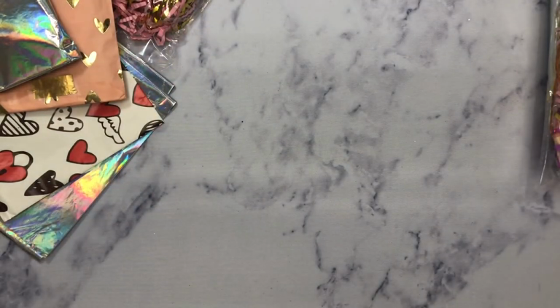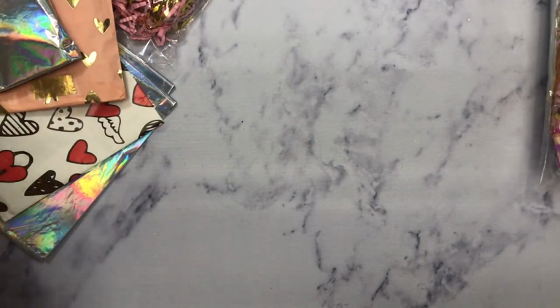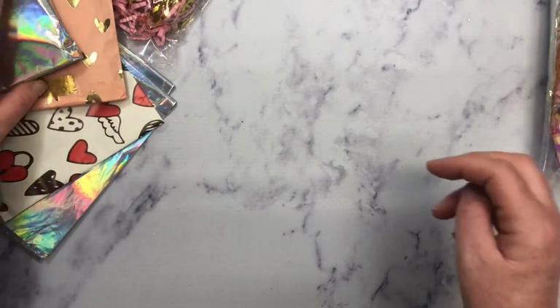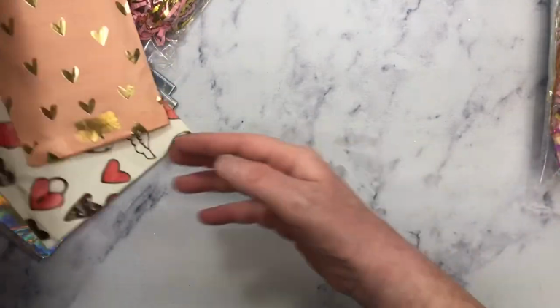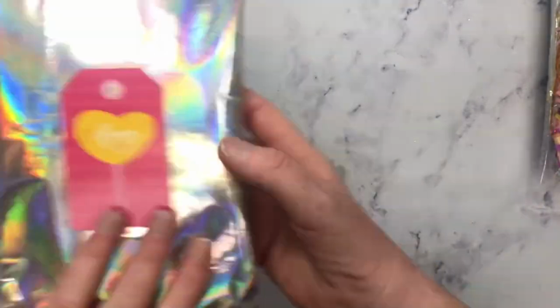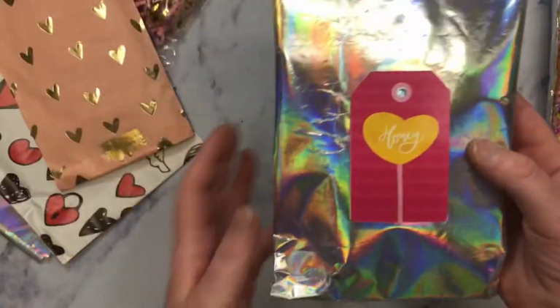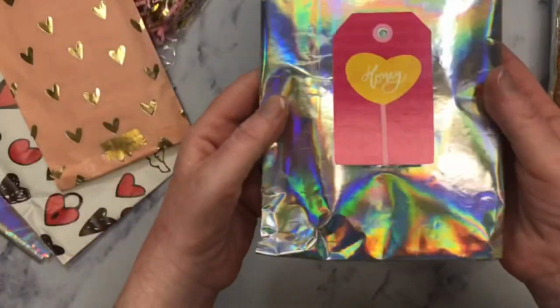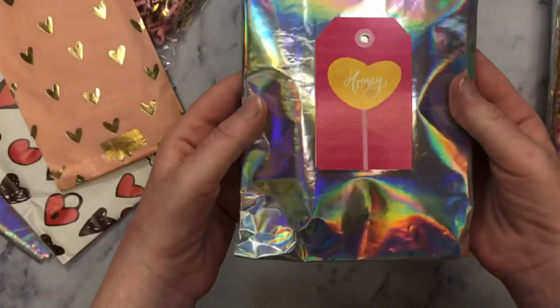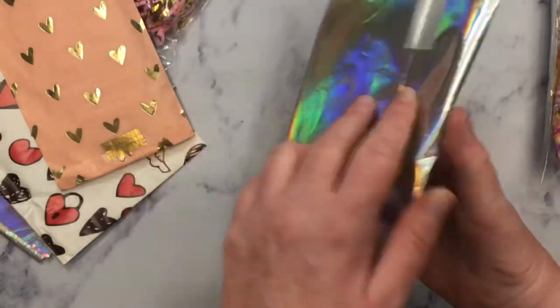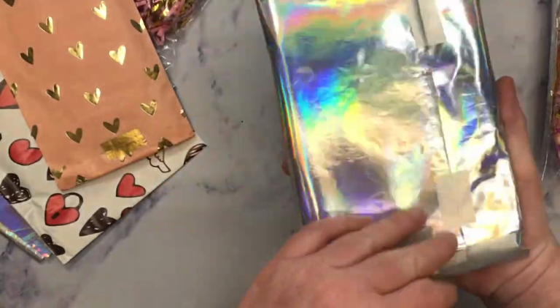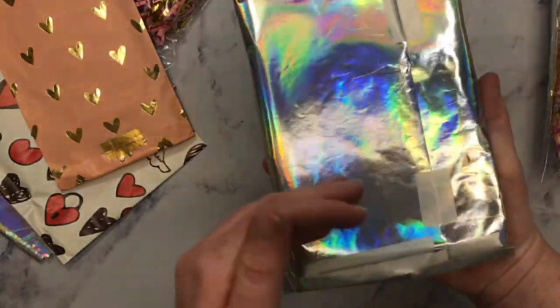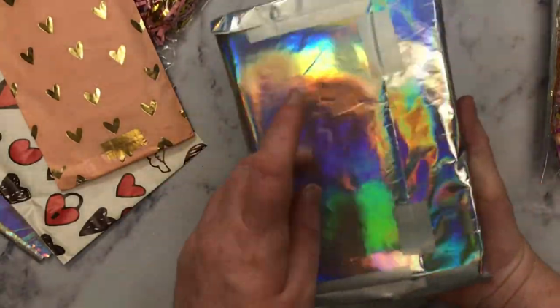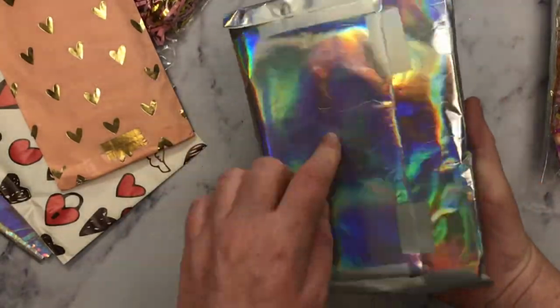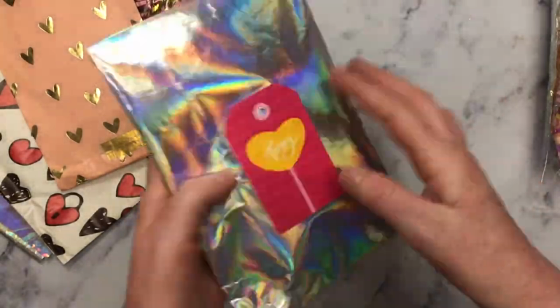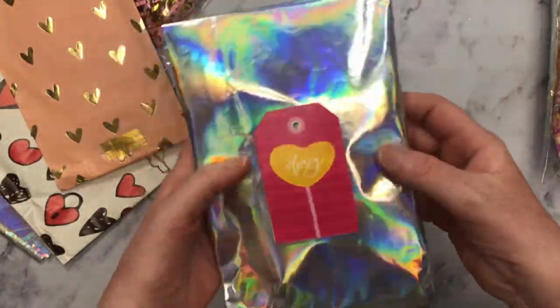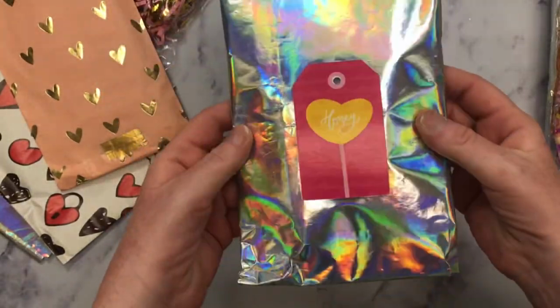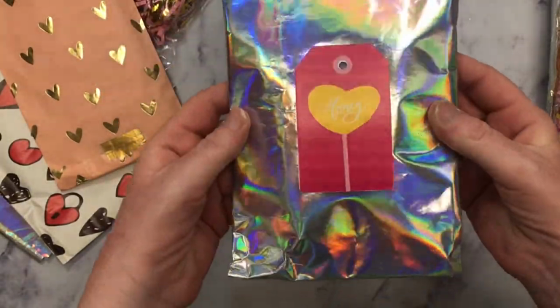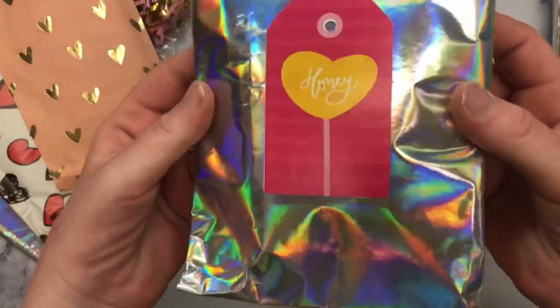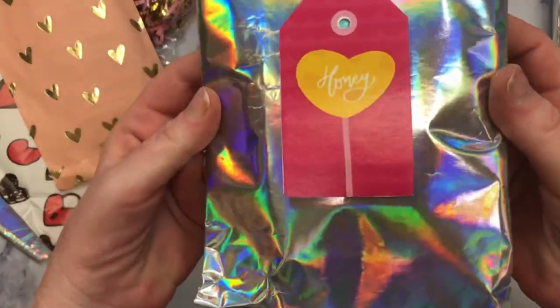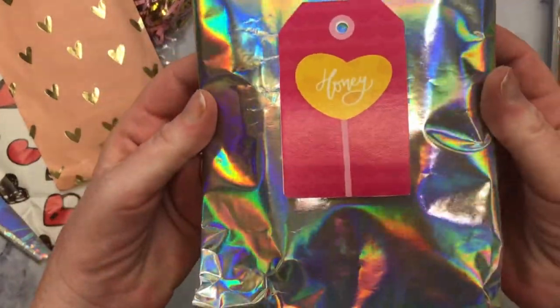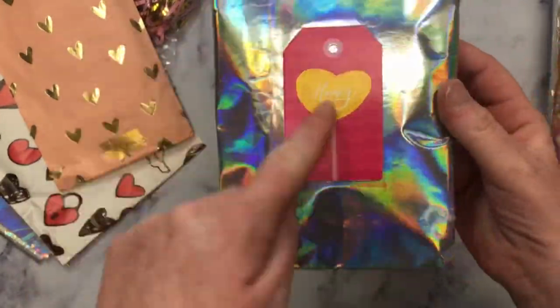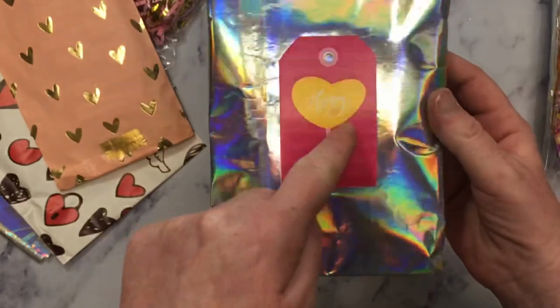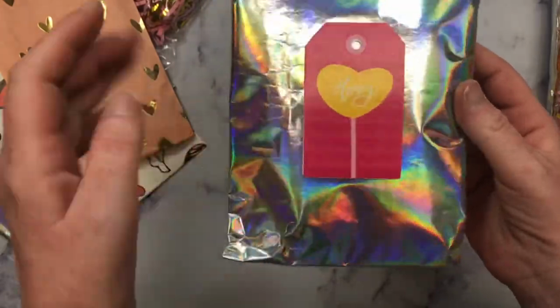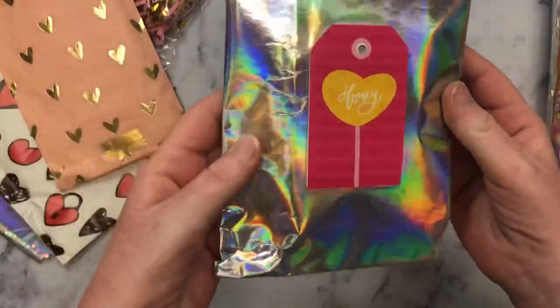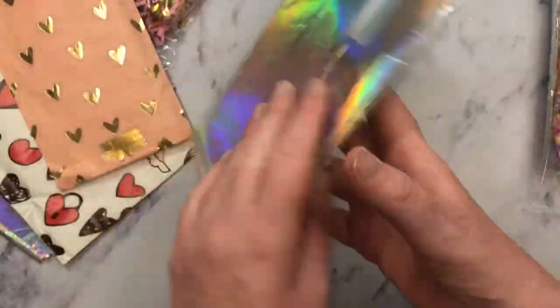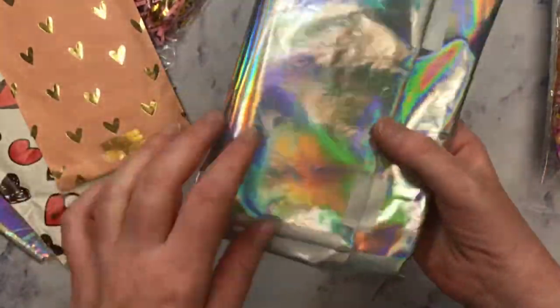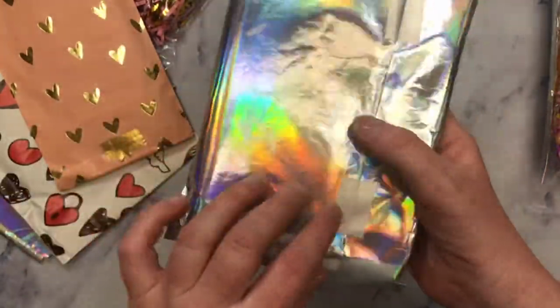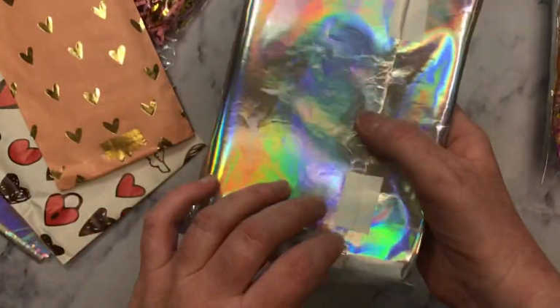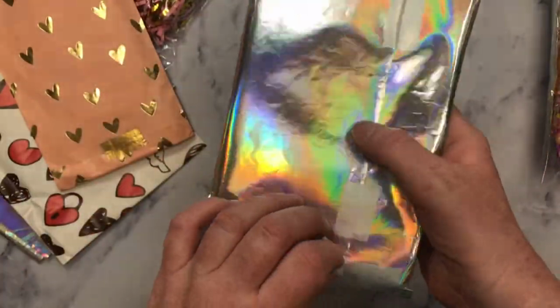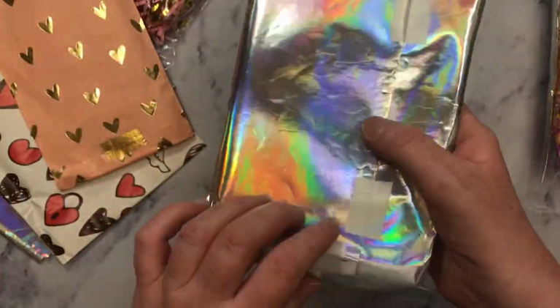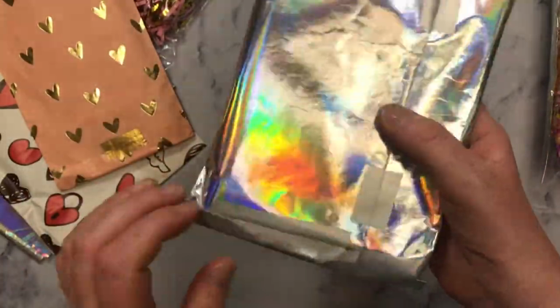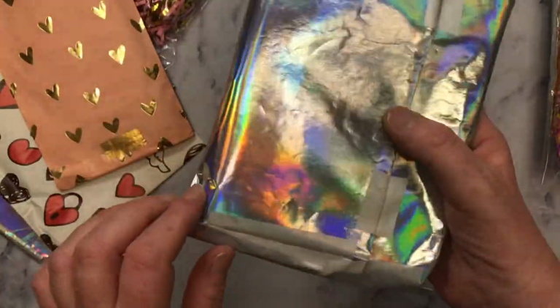And seriously, you need to let us know where you get this paper from because for us to print digitals, we need some. And then next we have this one right here. And it's in this really awesome hollow paper. And she's used one of the tags from her collection. I love that. And this wrapping paper is so pretty.